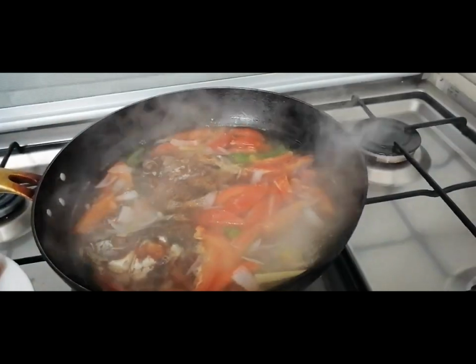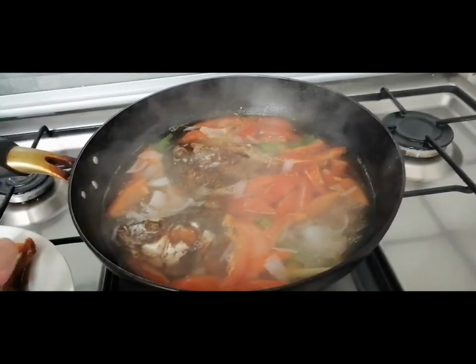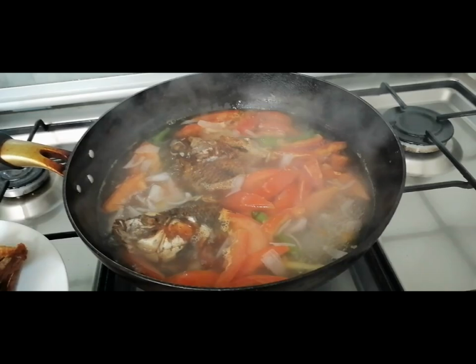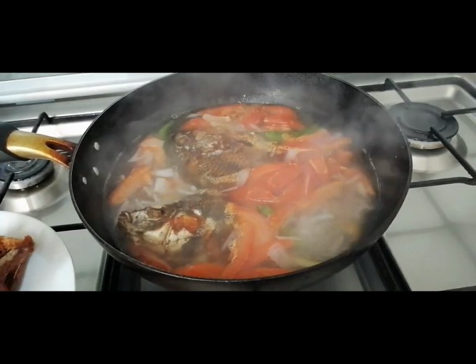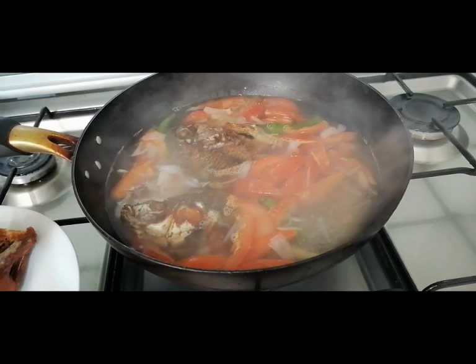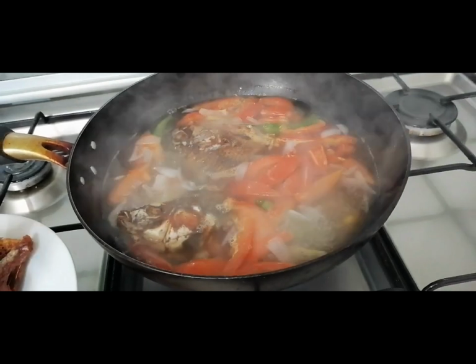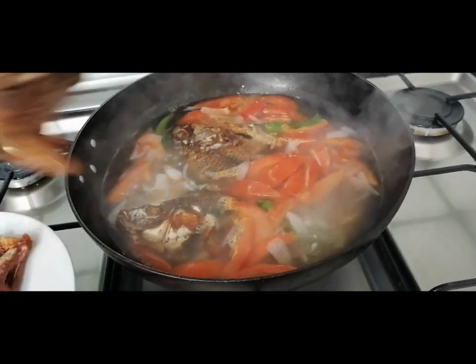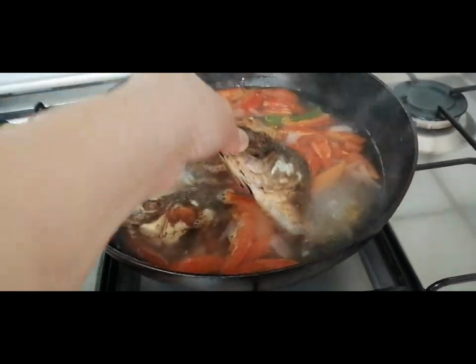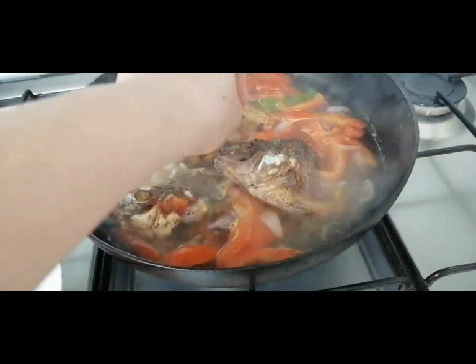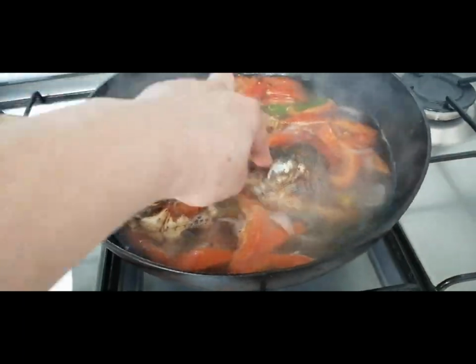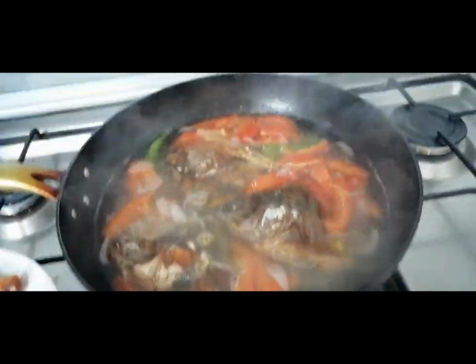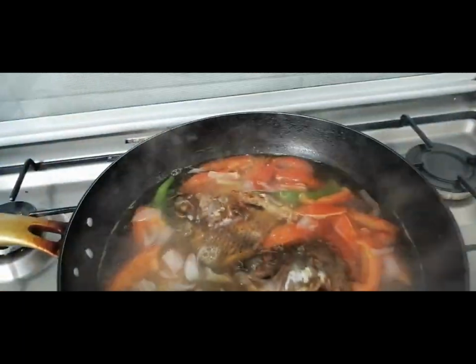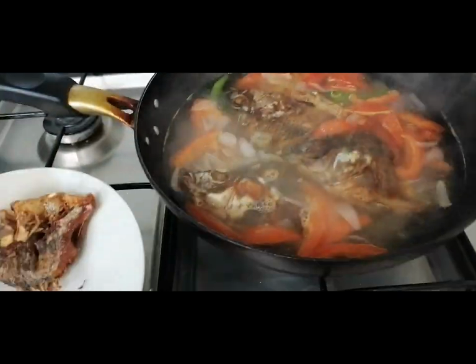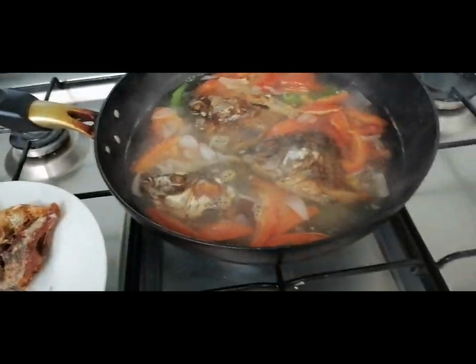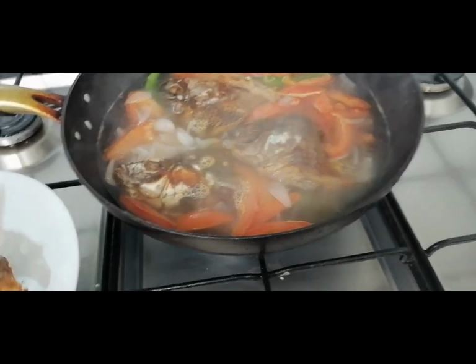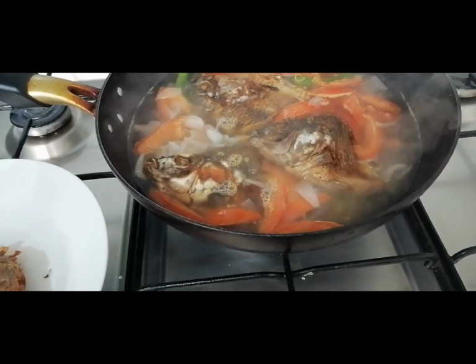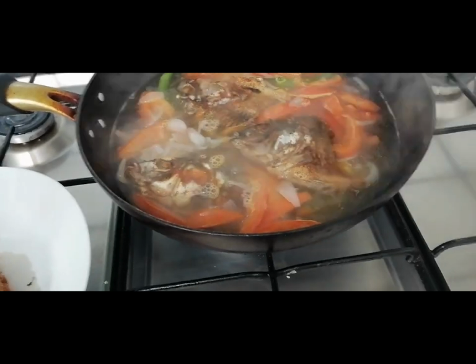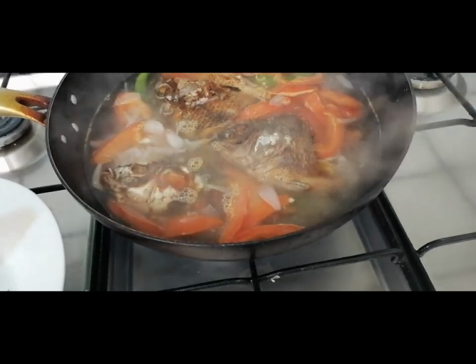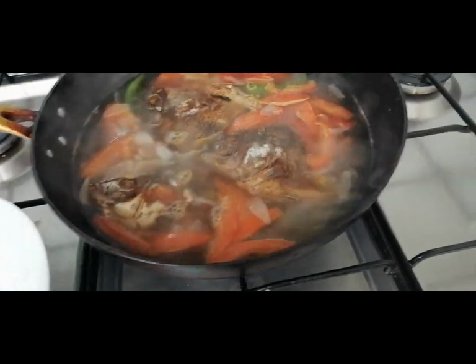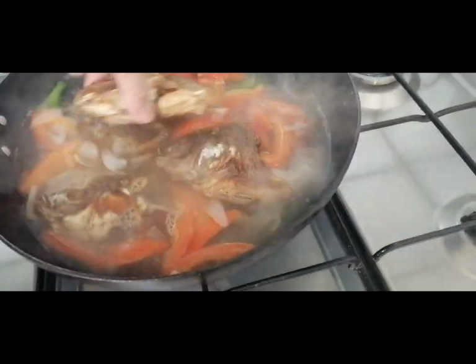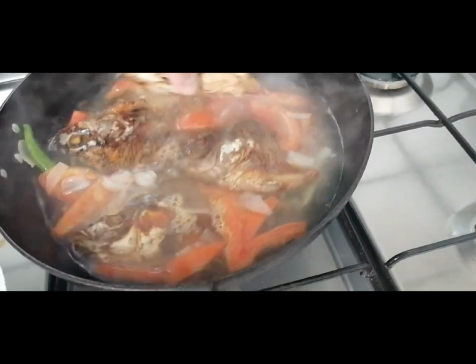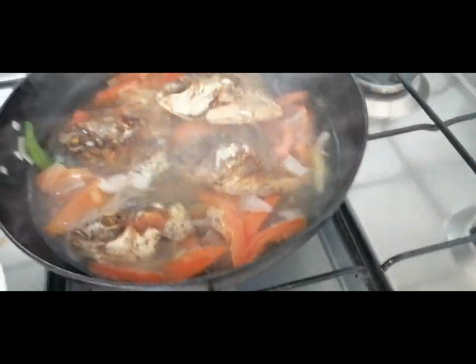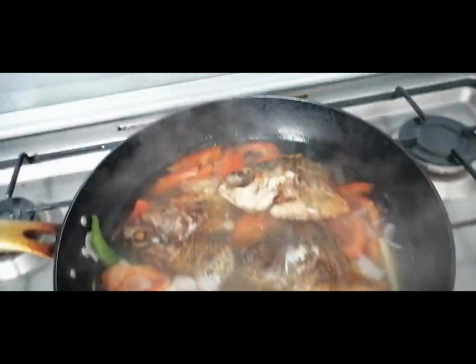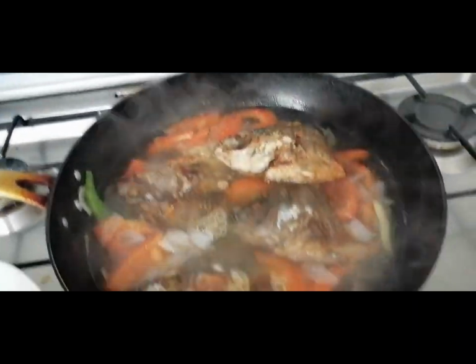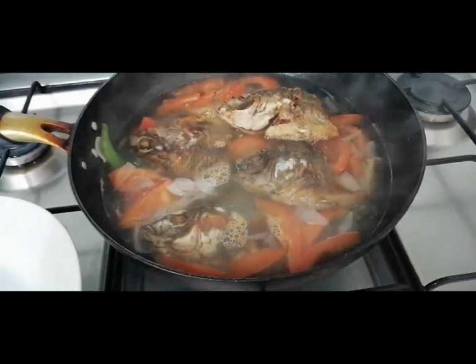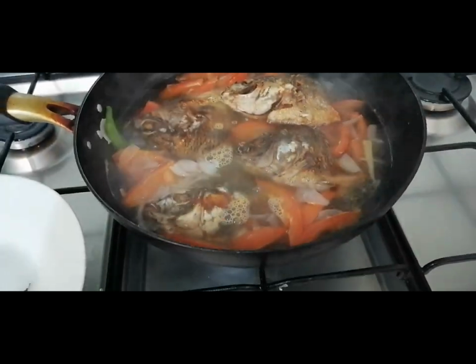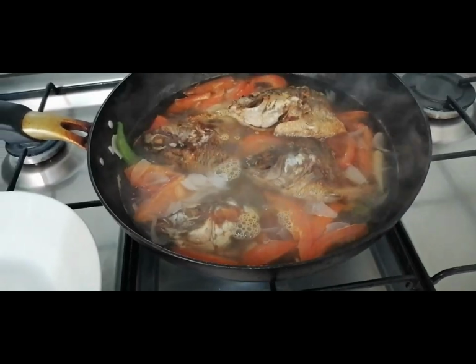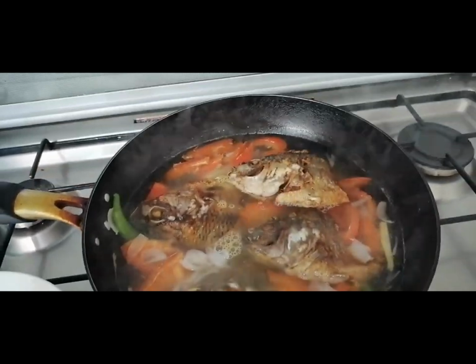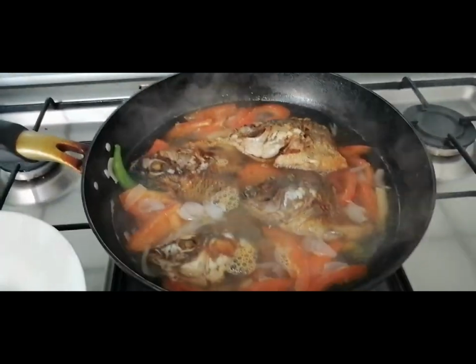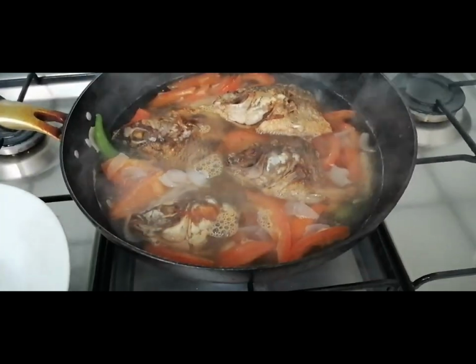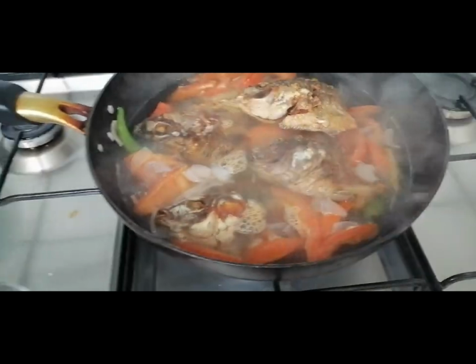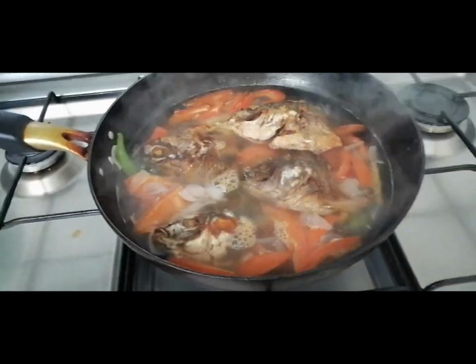The tilapia doesn't need to be cooked for long because it's already been fully fried.